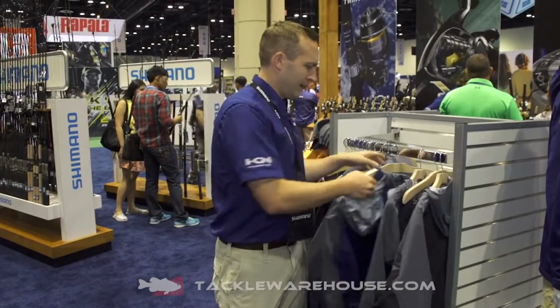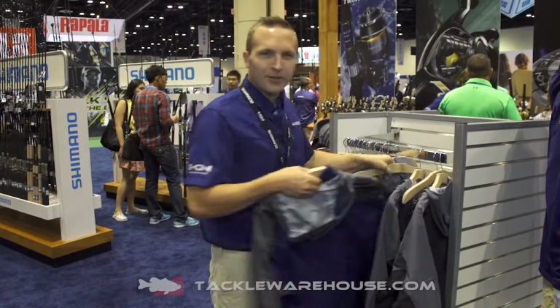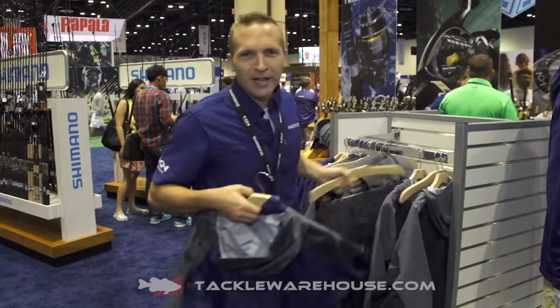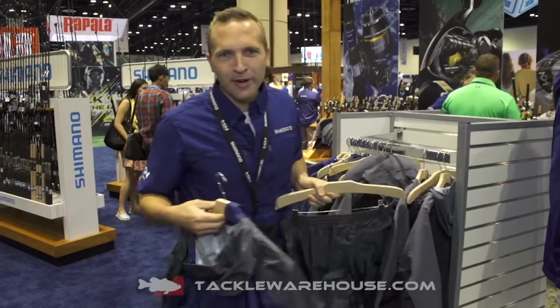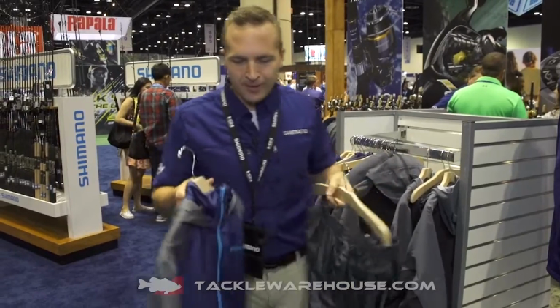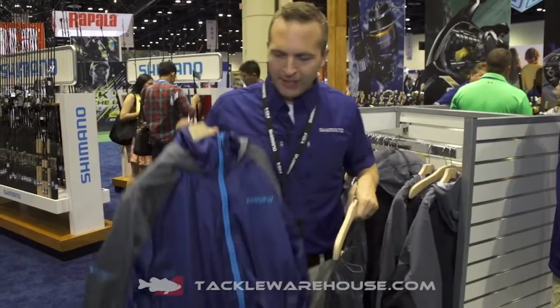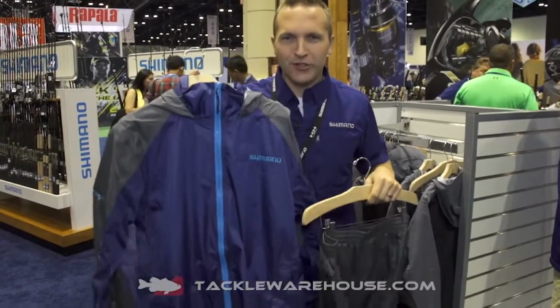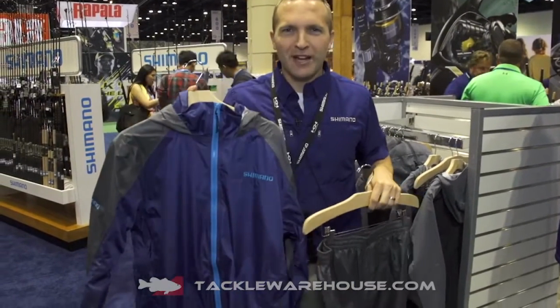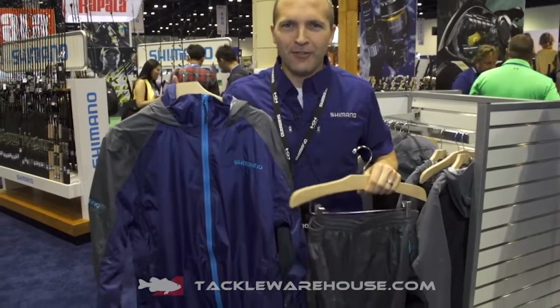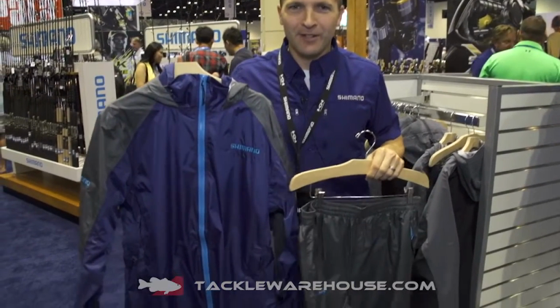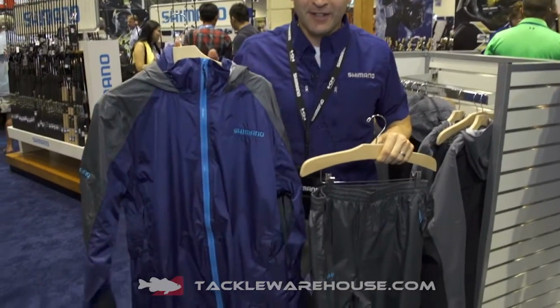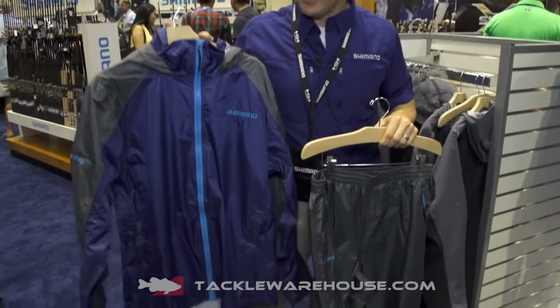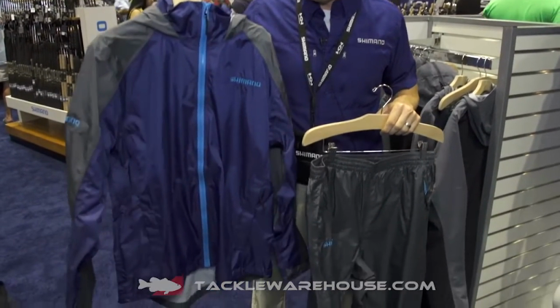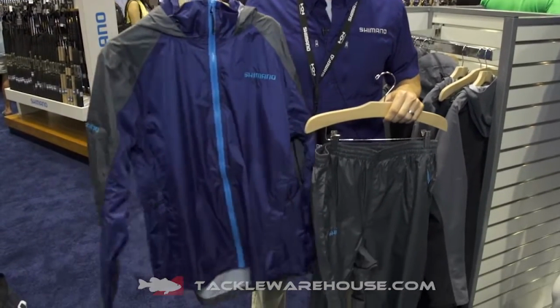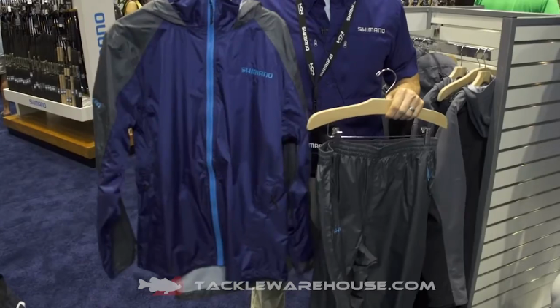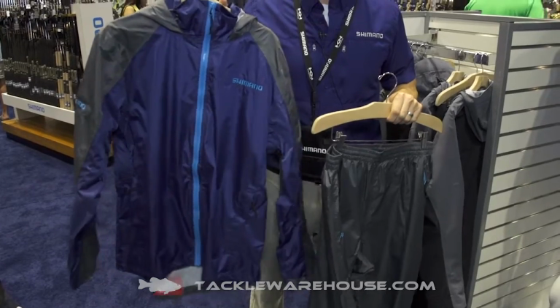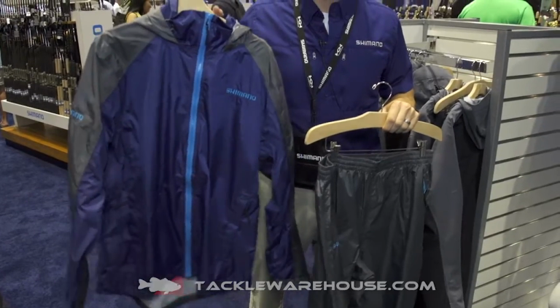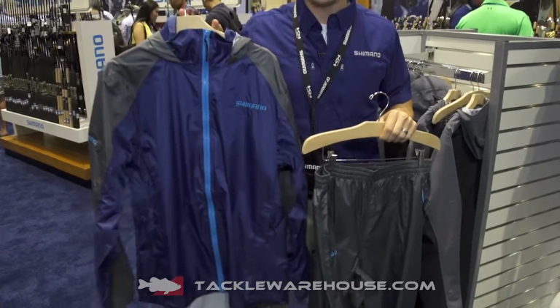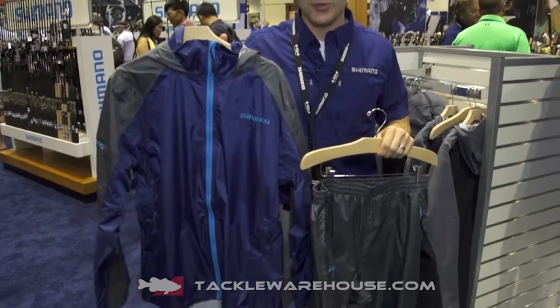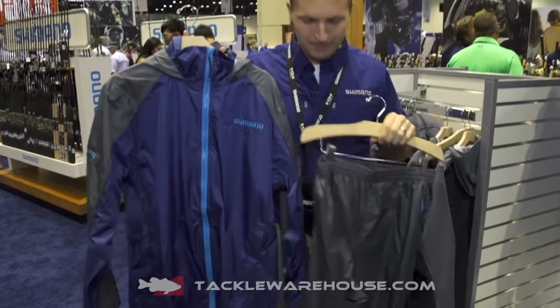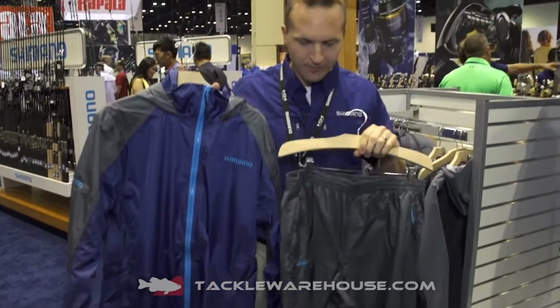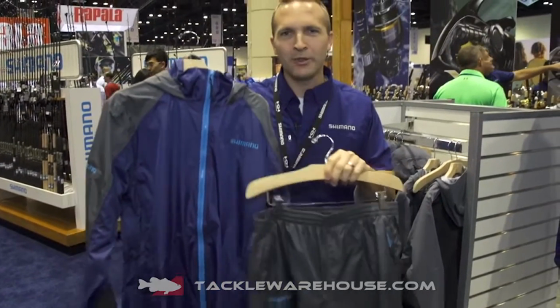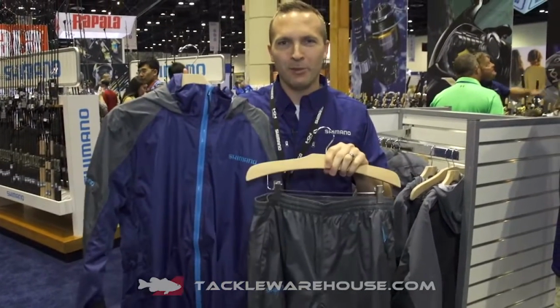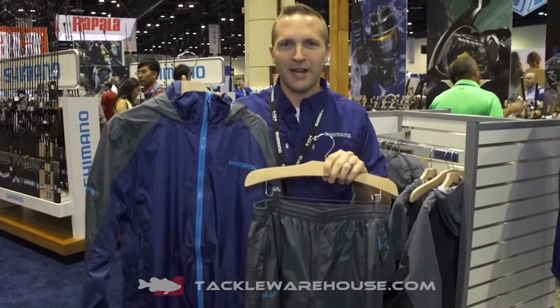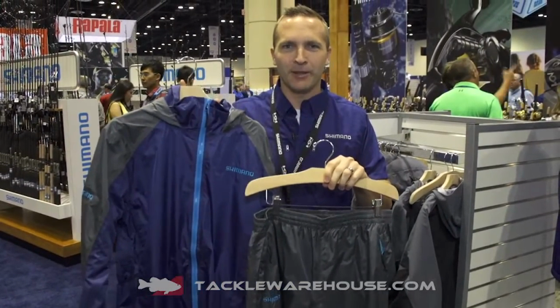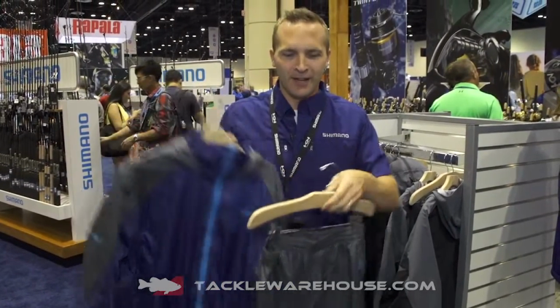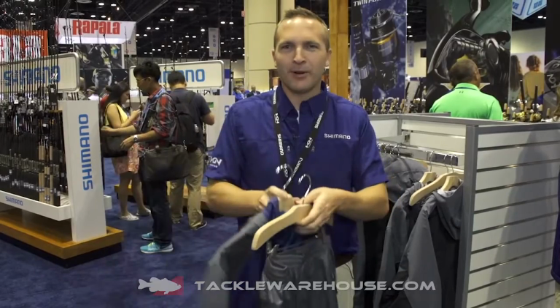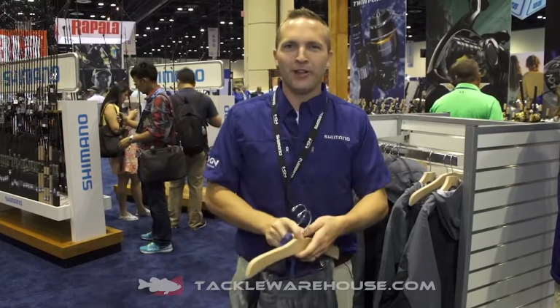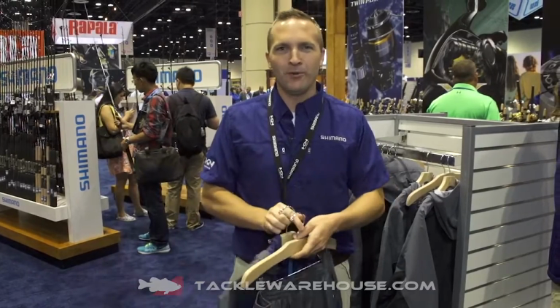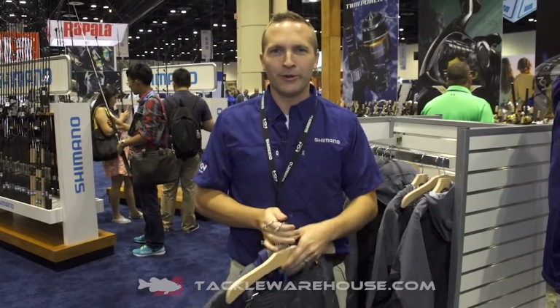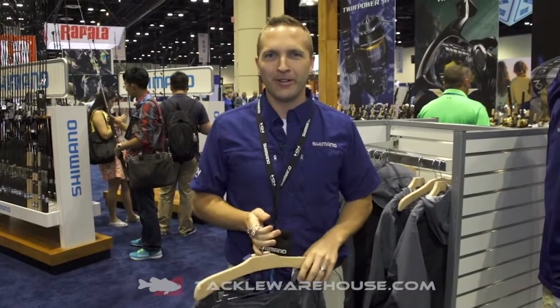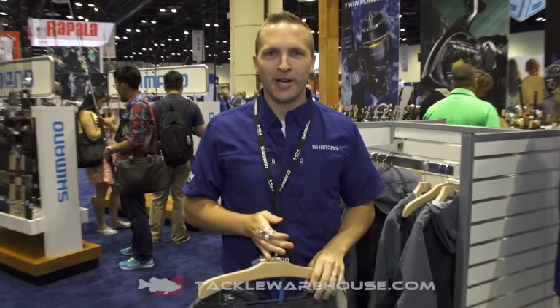We also have the lightweight rain gear, which is a two and a half layer fabric that will keep you dry when the conditions aren't as cool, with a pant to match. These products are available for pre-order at Tackle Warehouse.